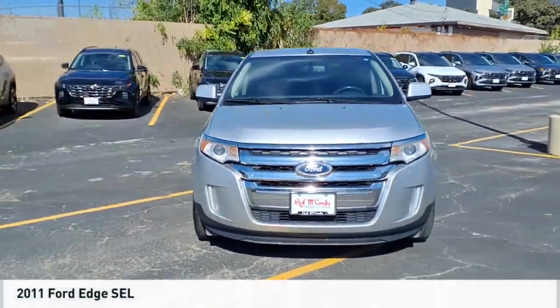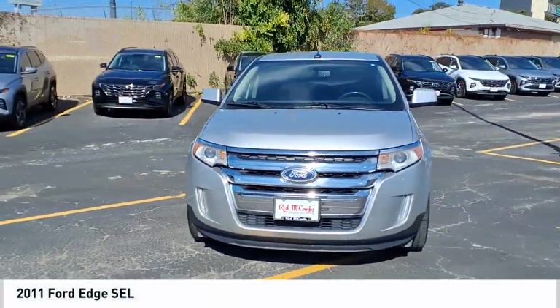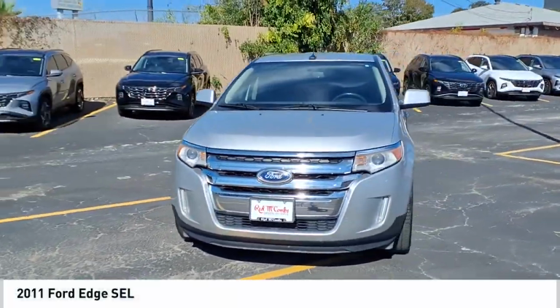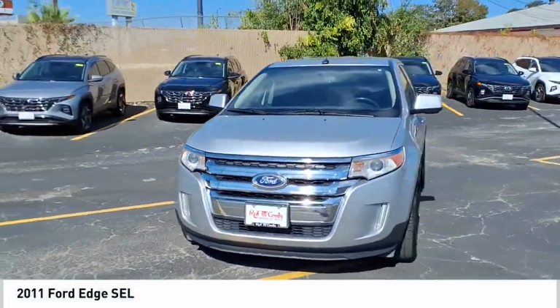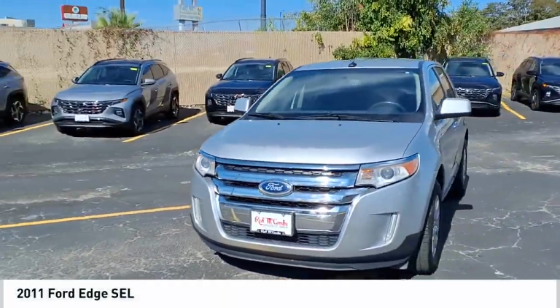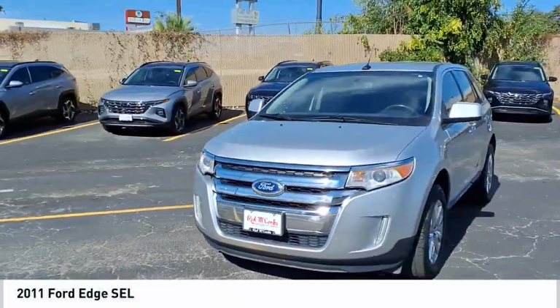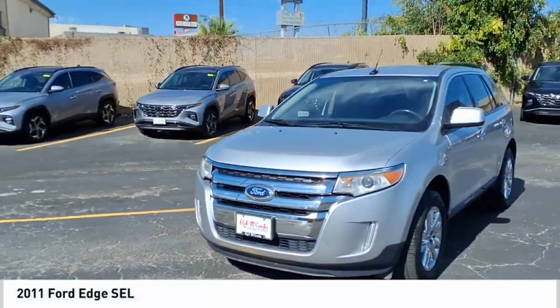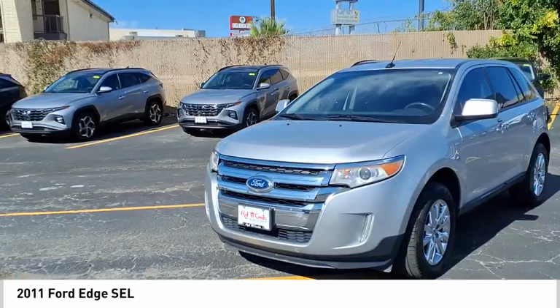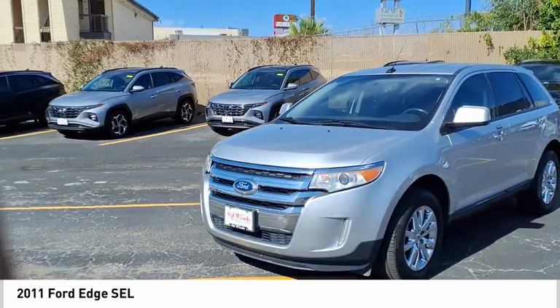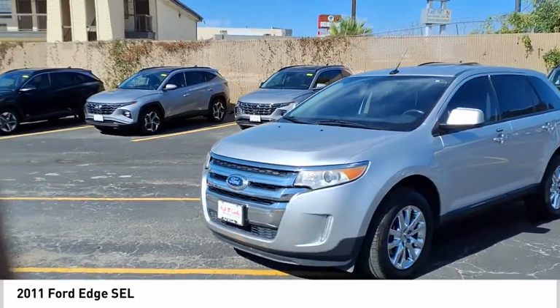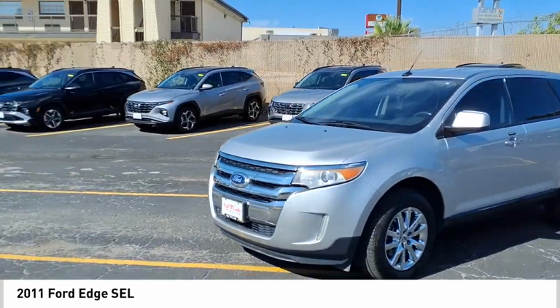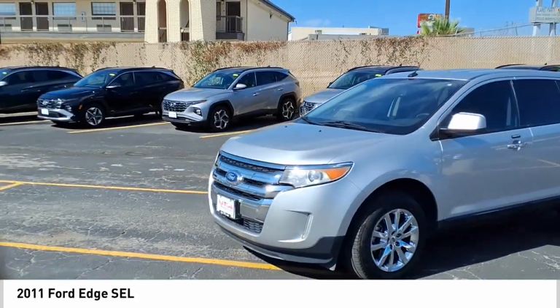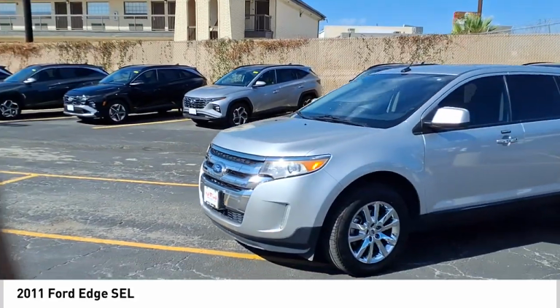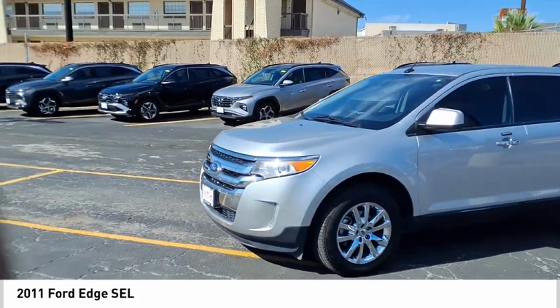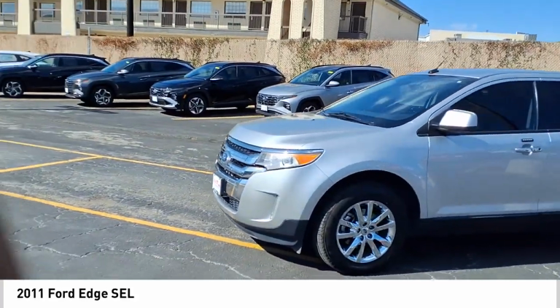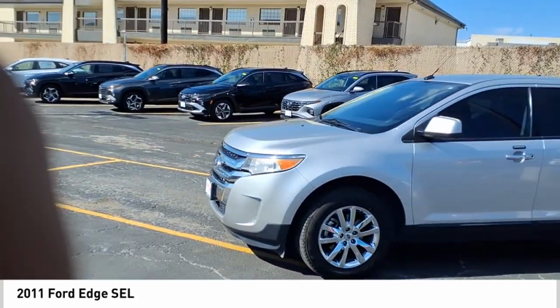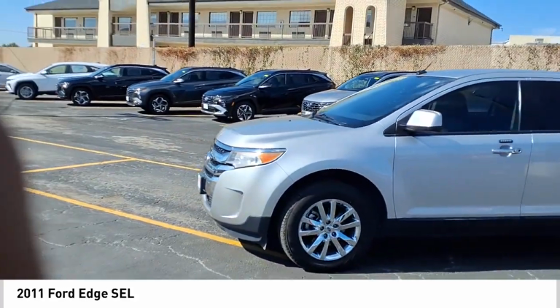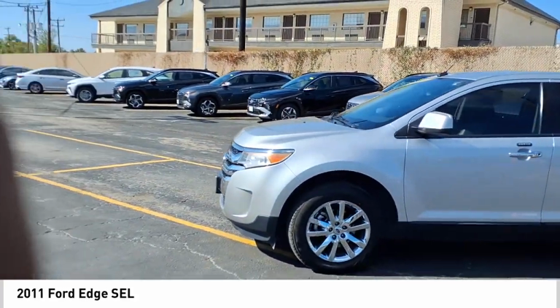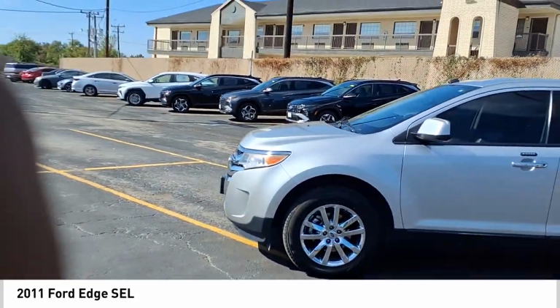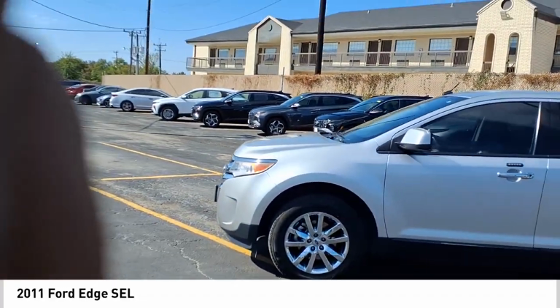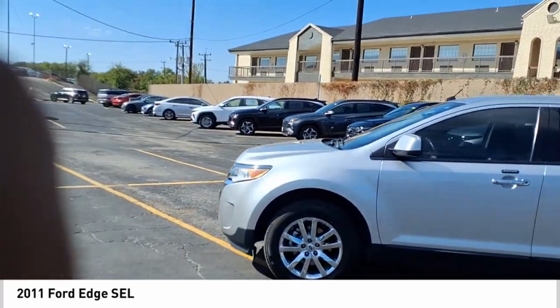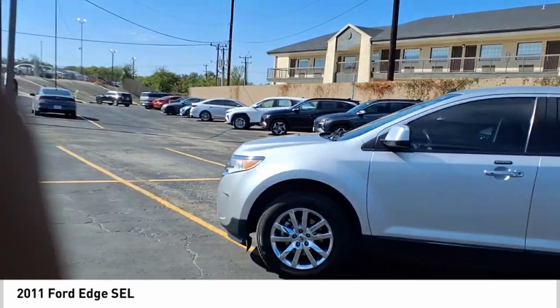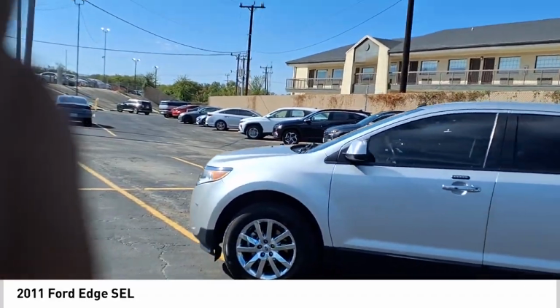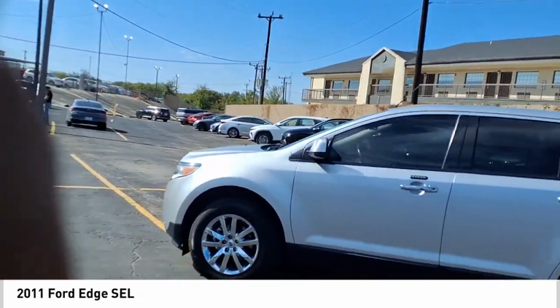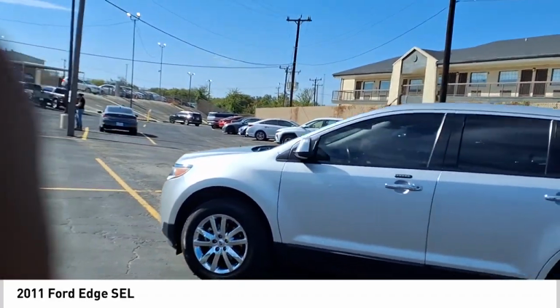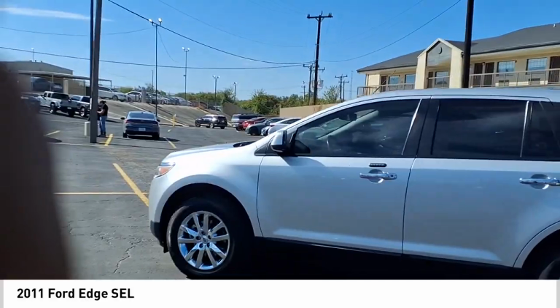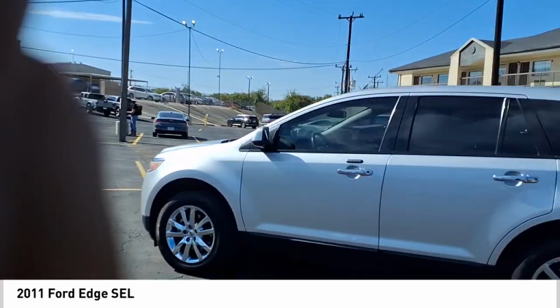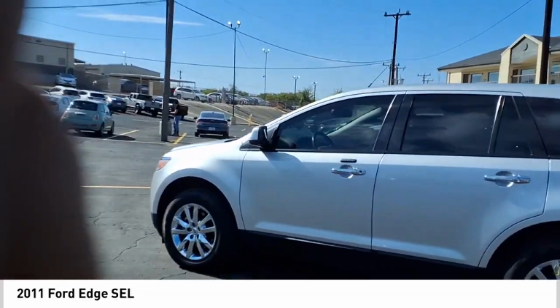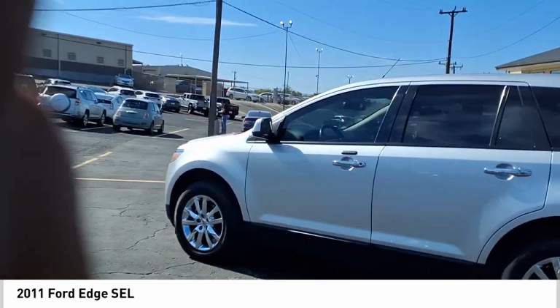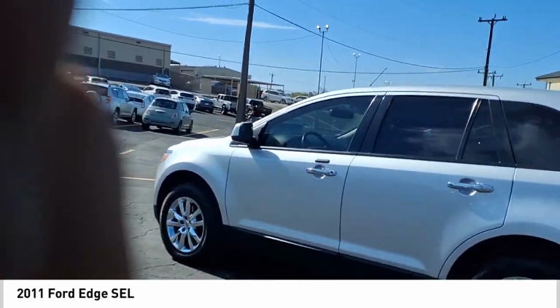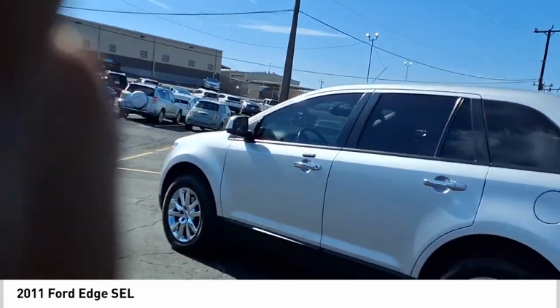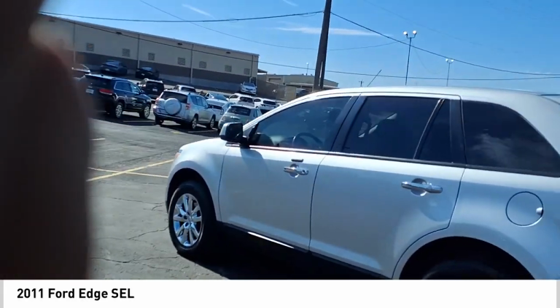Come test drive the 2011 Edge — thrills with more power and MPG. Either way, you're in for an exhilarating experience with Ford Edge.